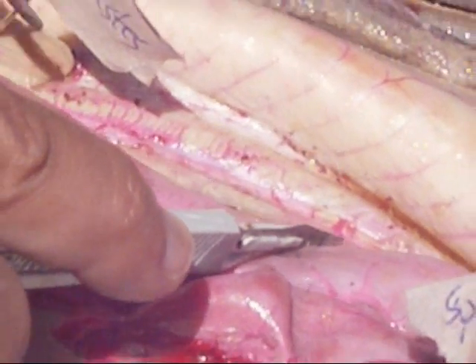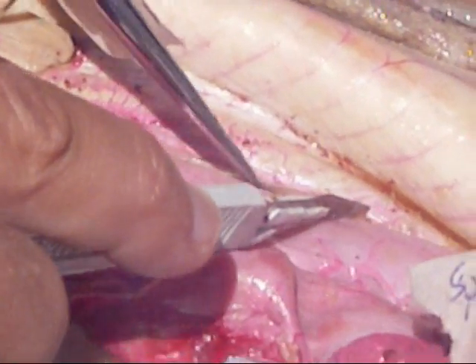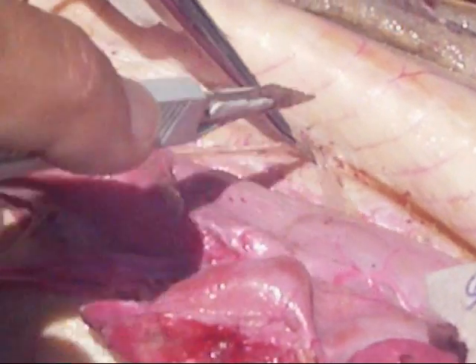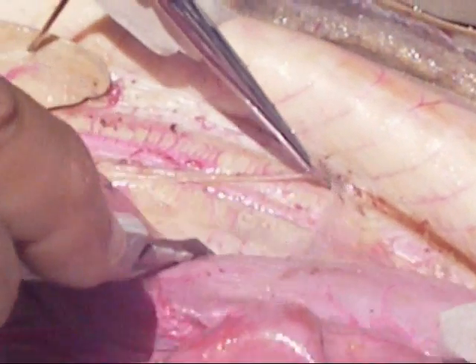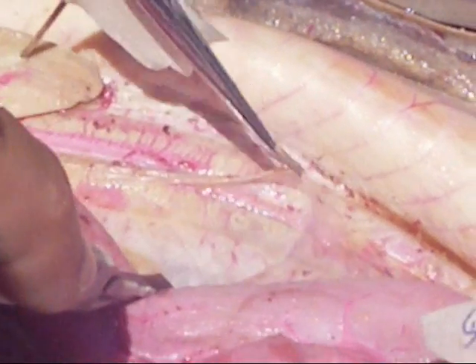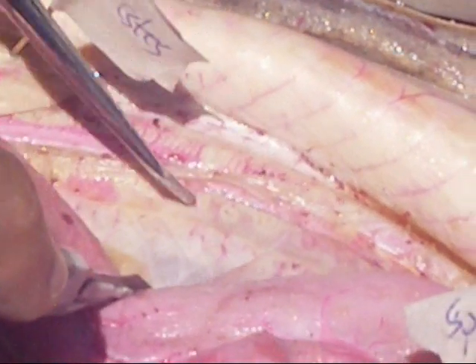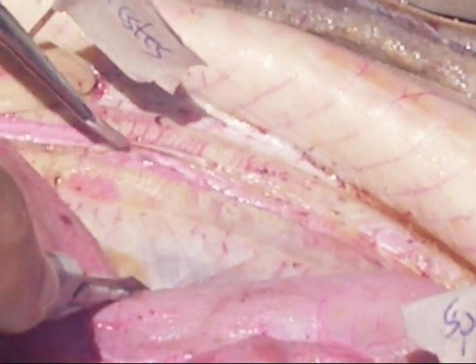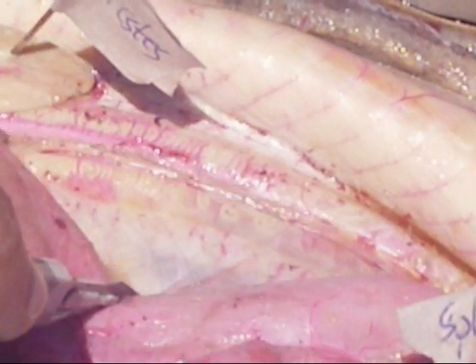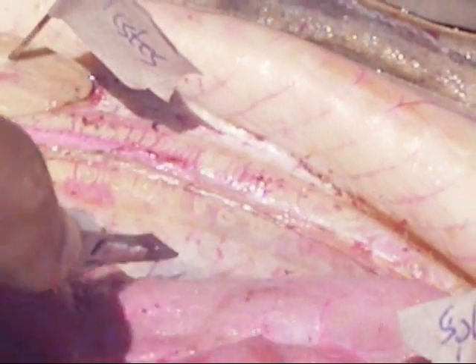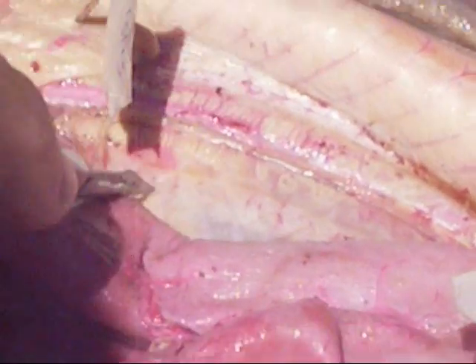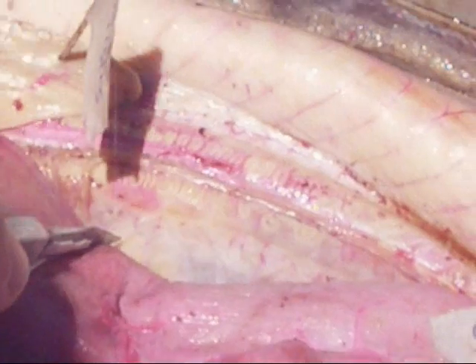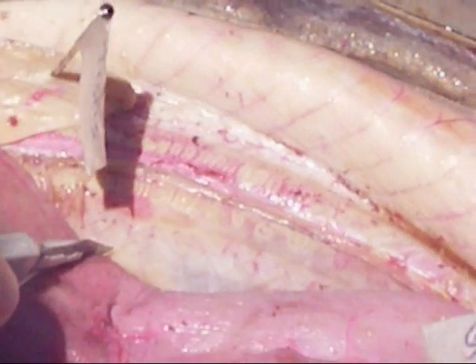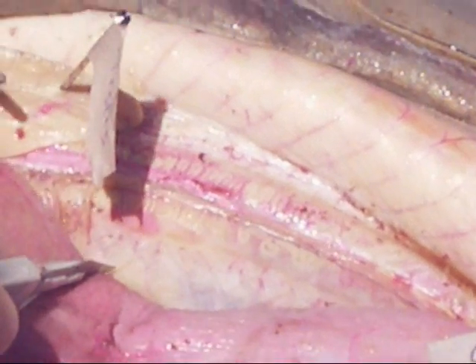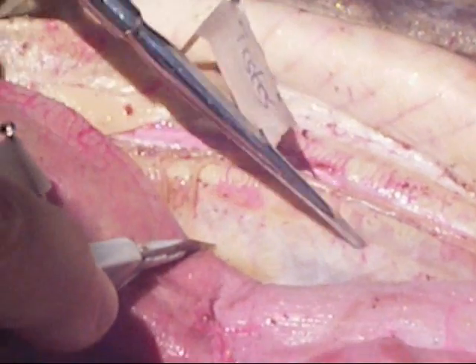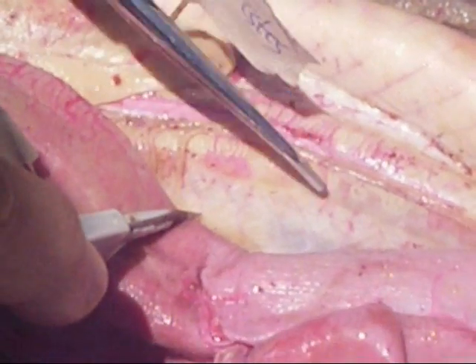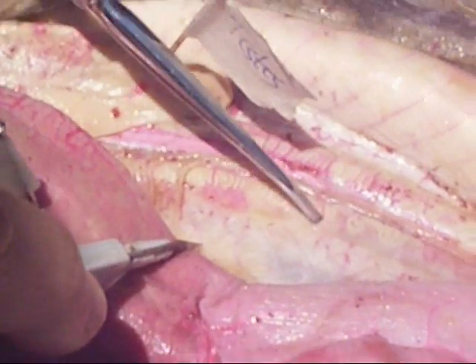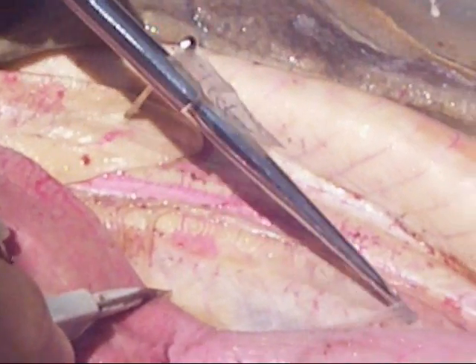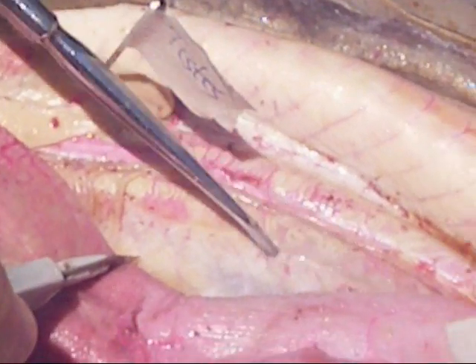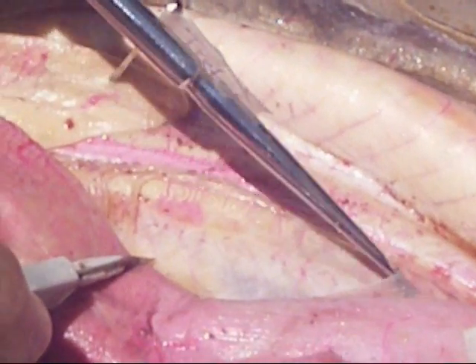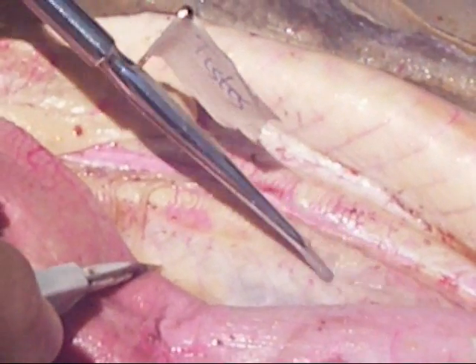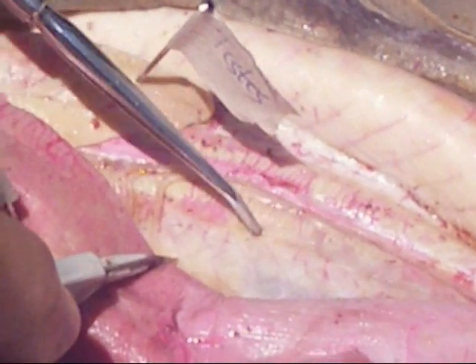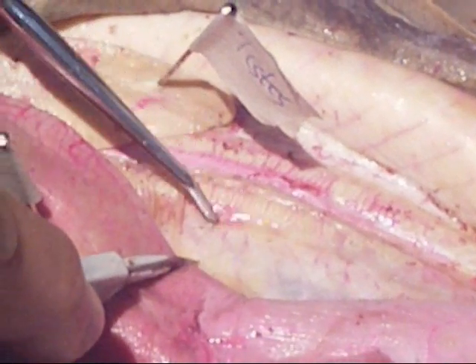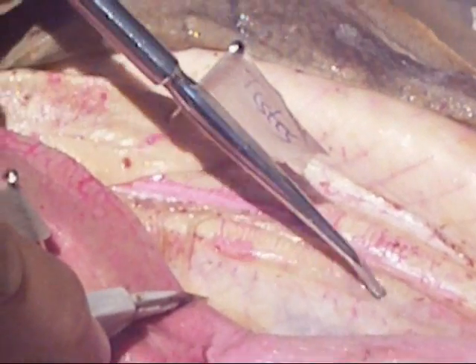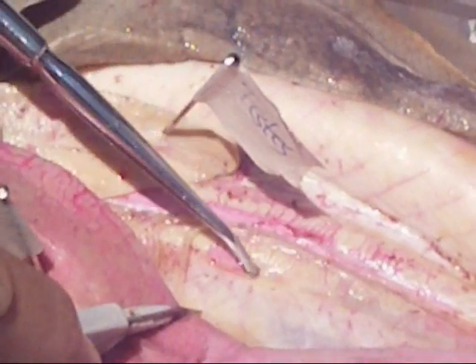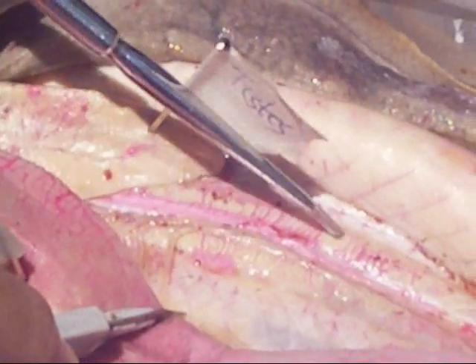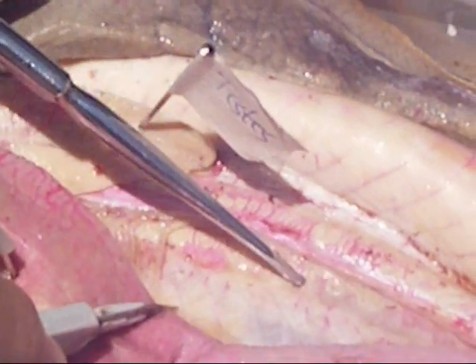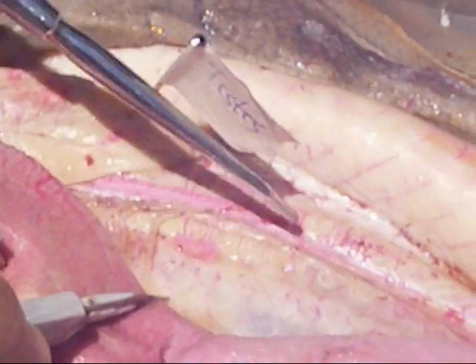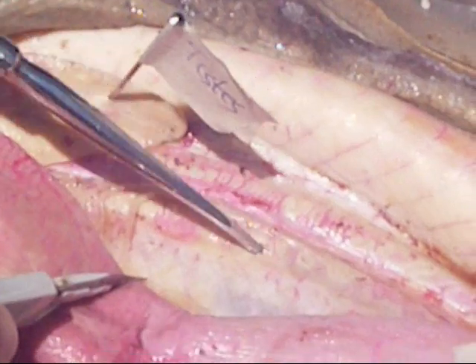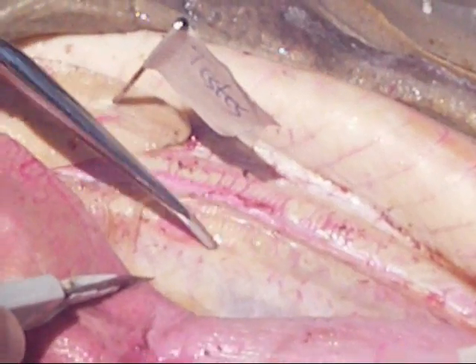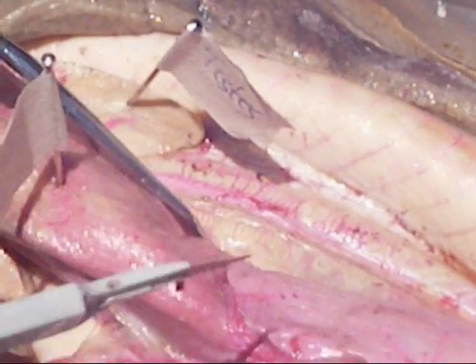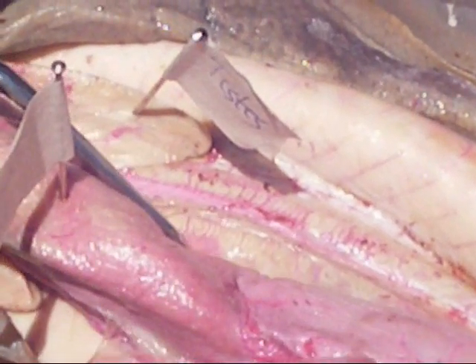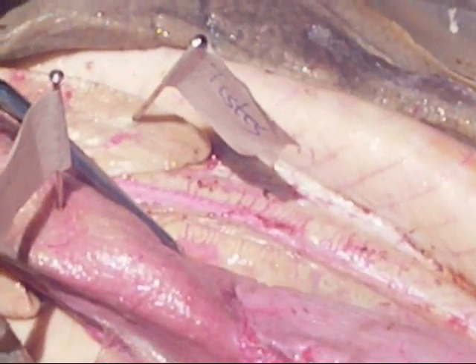Do they have to know the reproductive parts? No. Well, you know the testes, right? The kidneys are little tubes in the back muscle. That's your little muscle — back muscle.